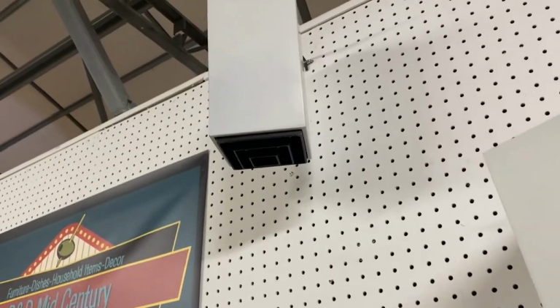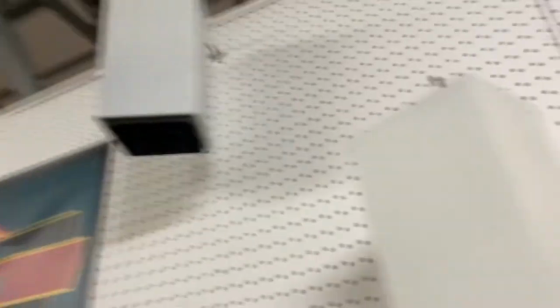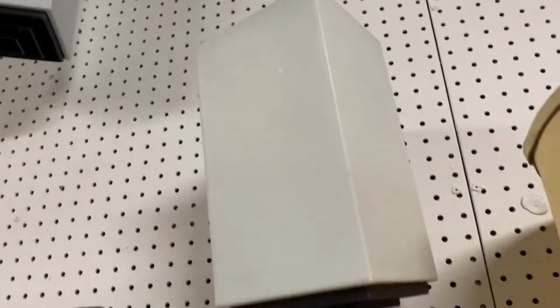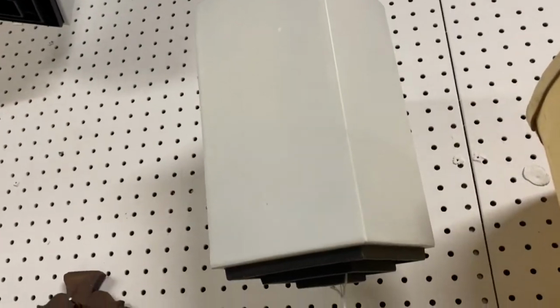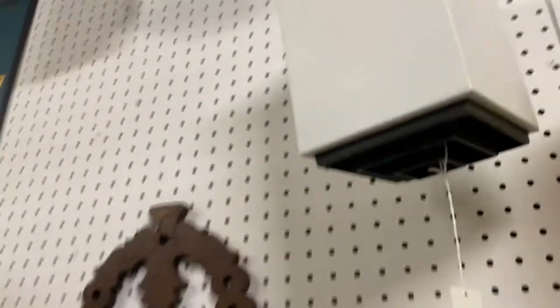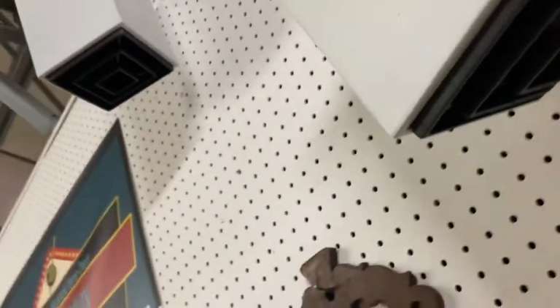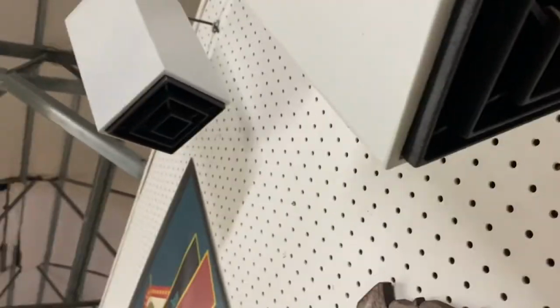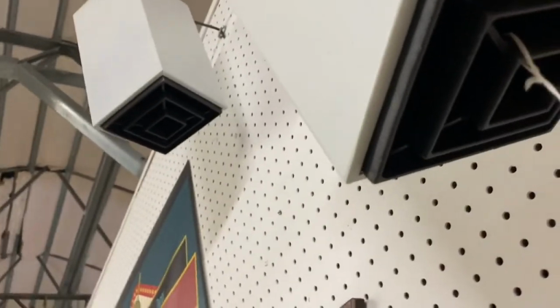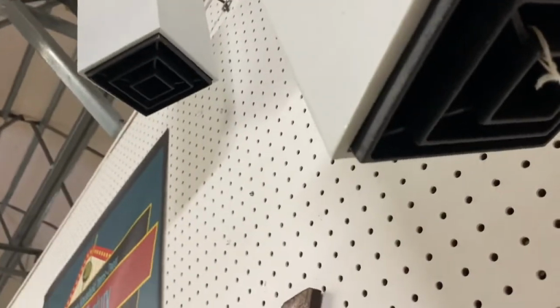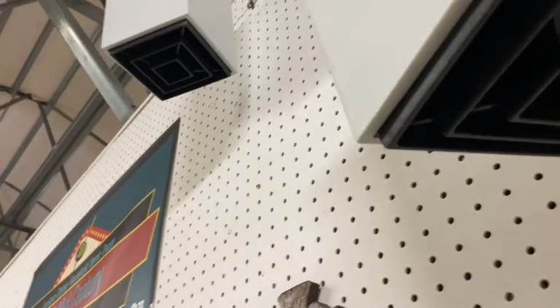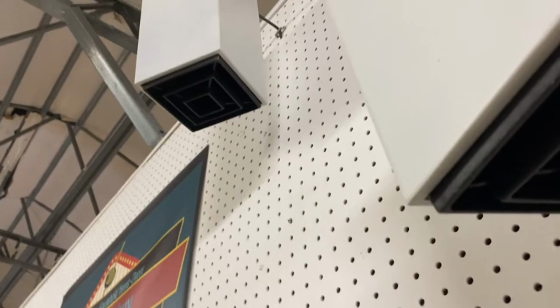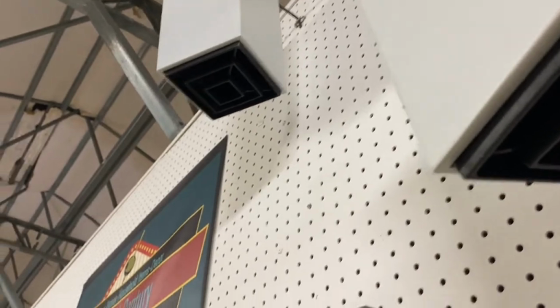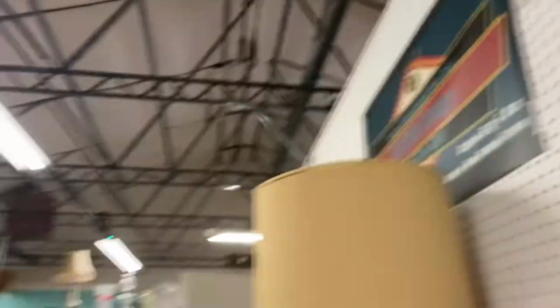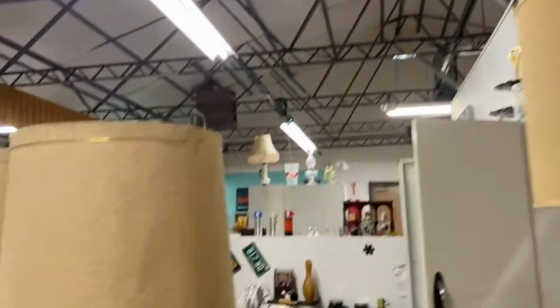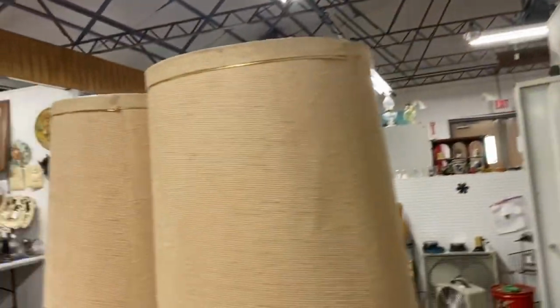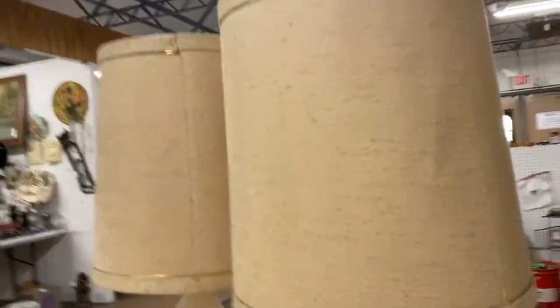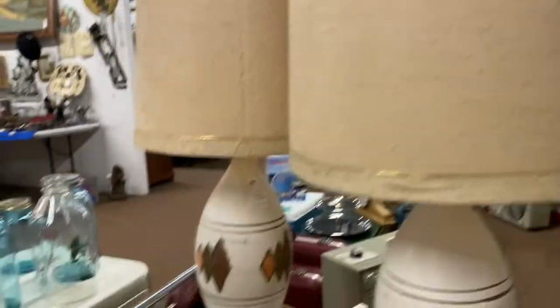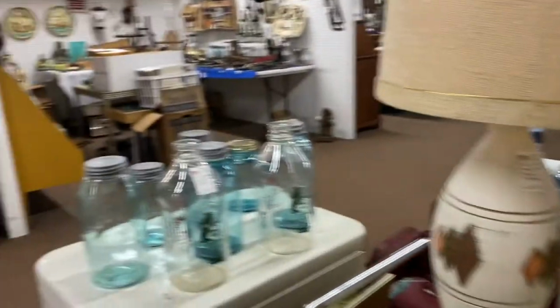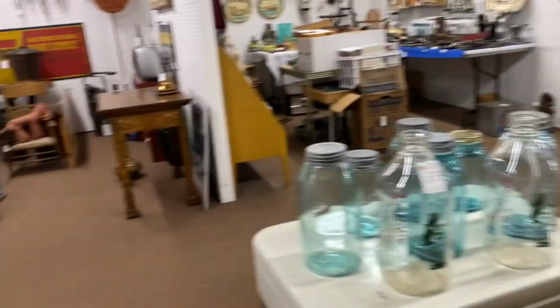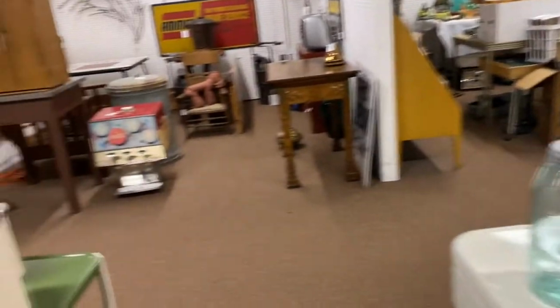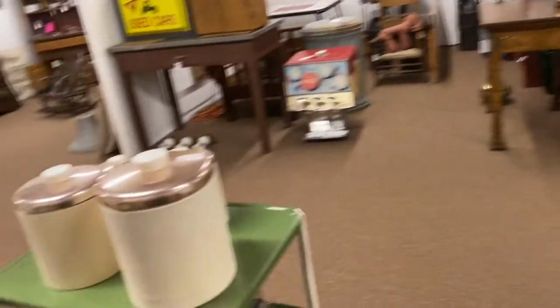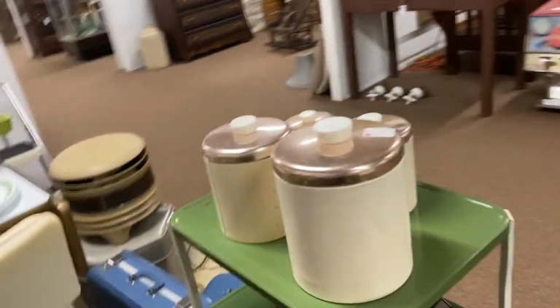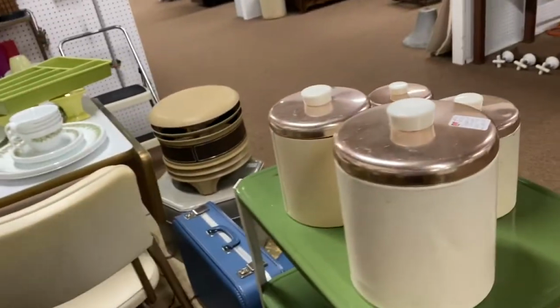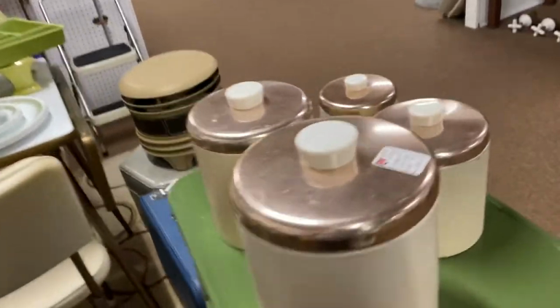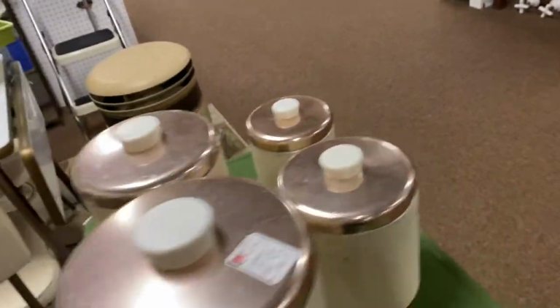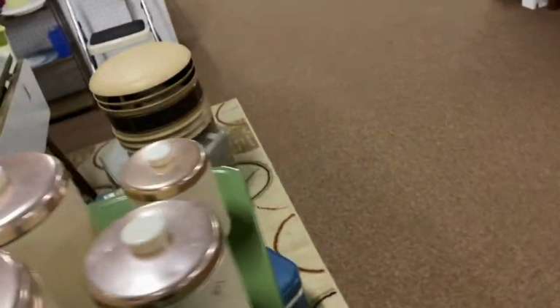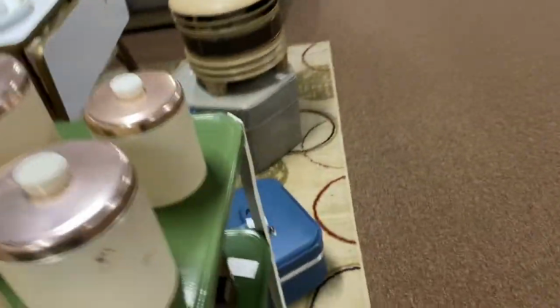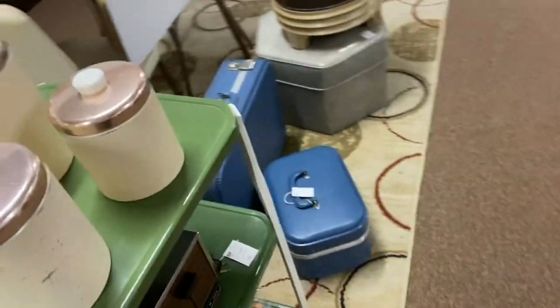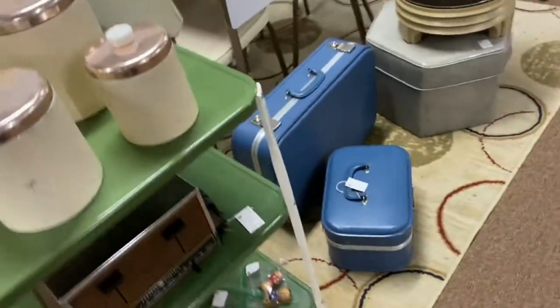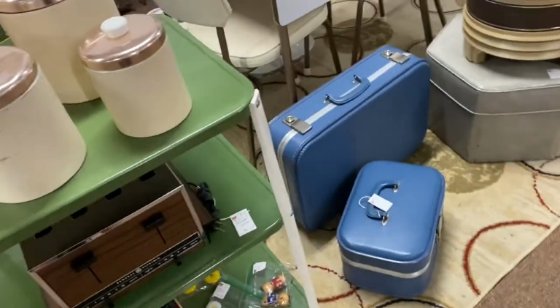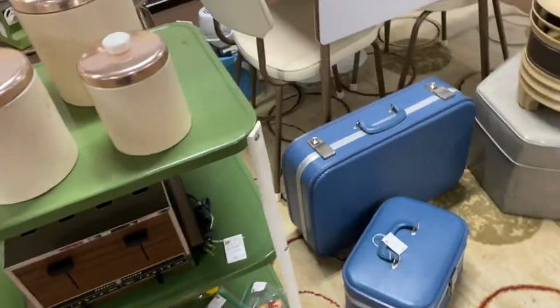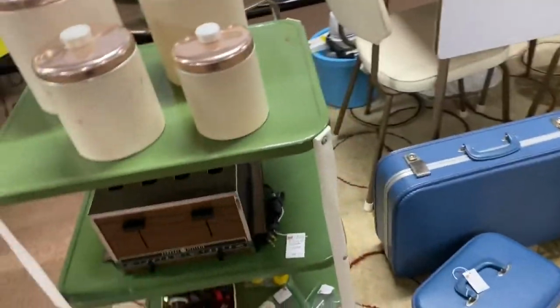Some pretty cool mod lamps — I like the way those are made. I just plain enjoy looking; I don't have to buy to have a good time.